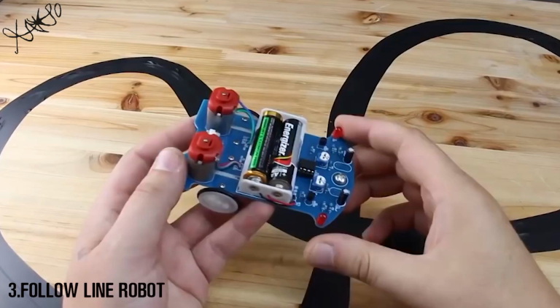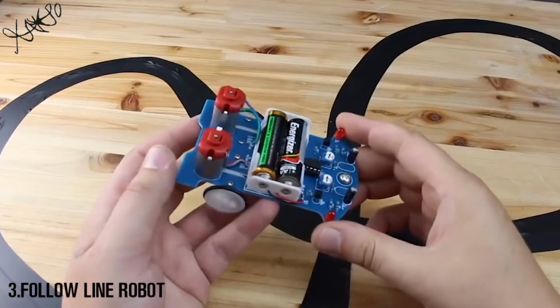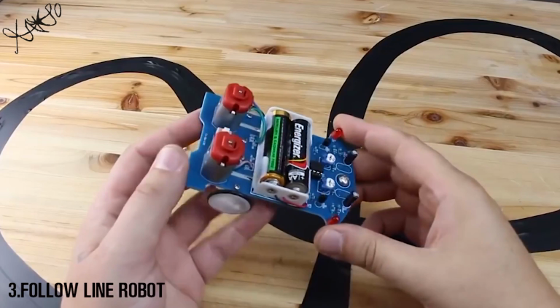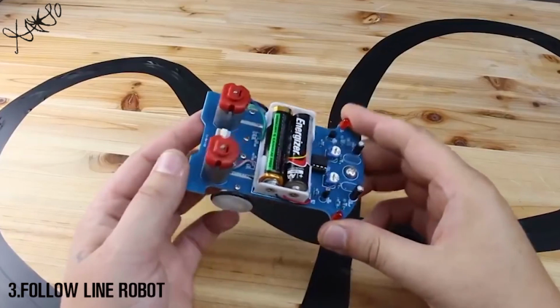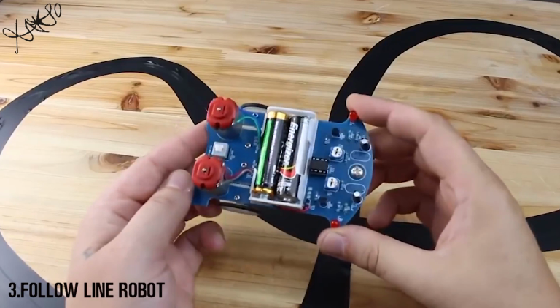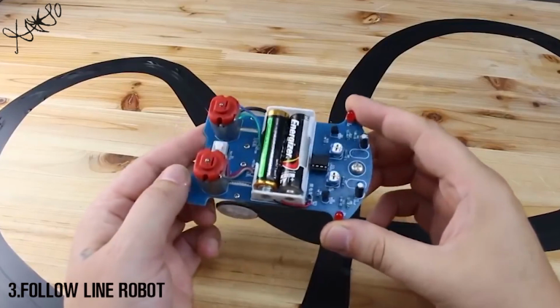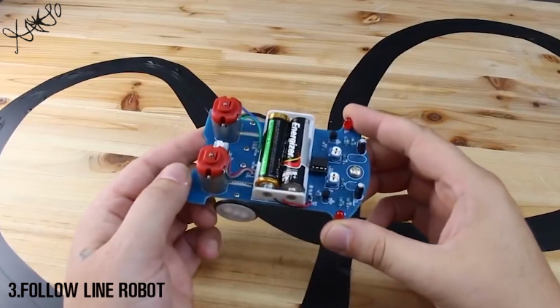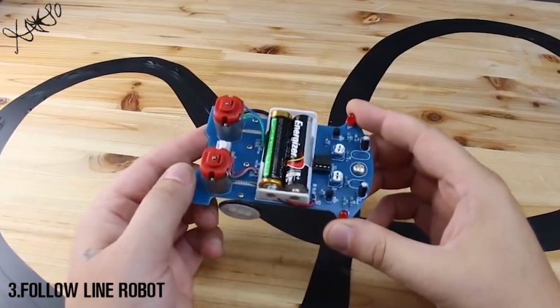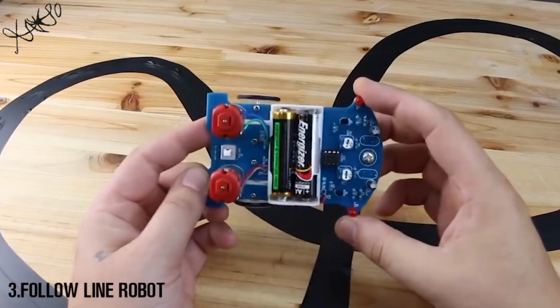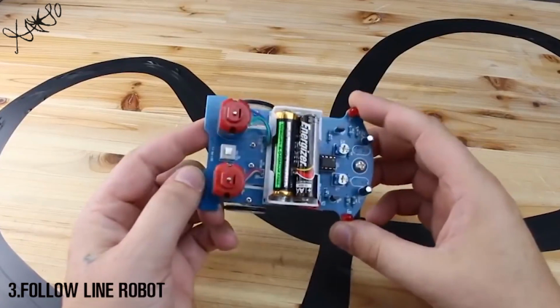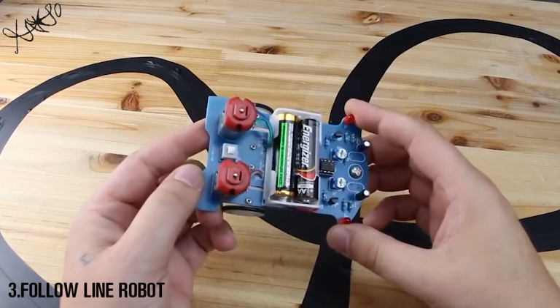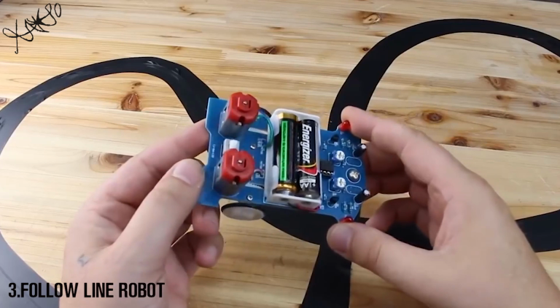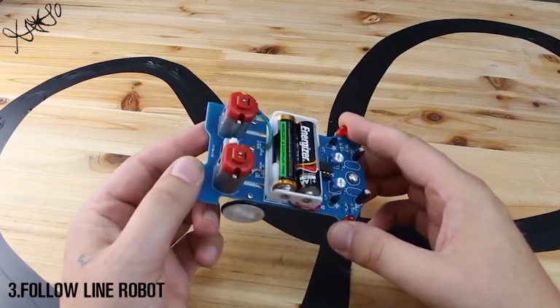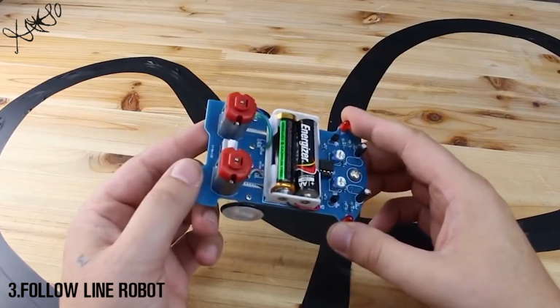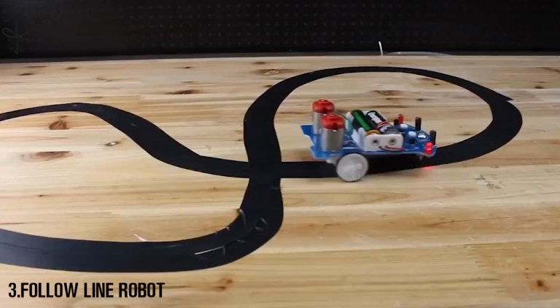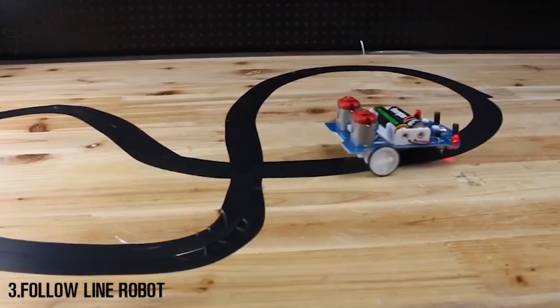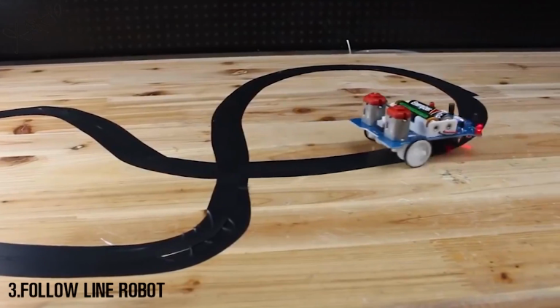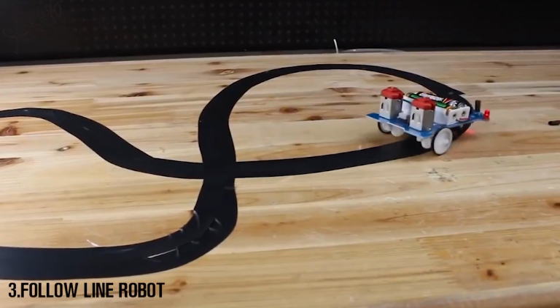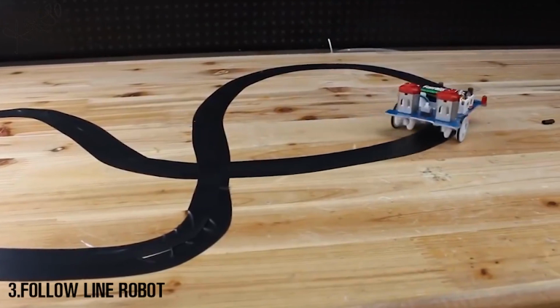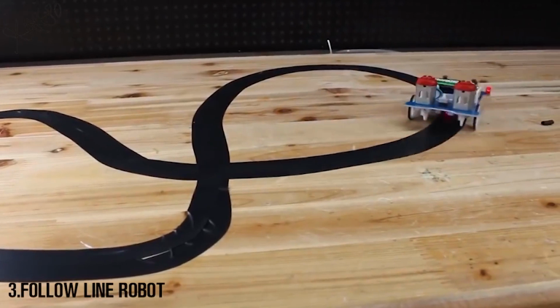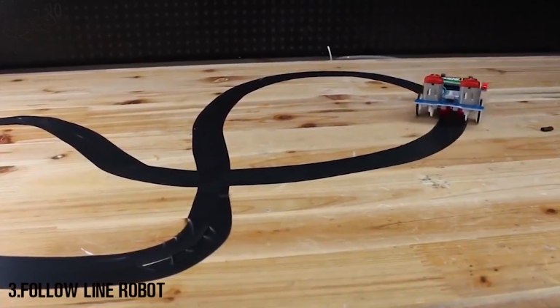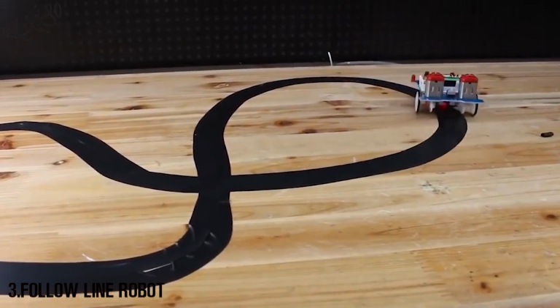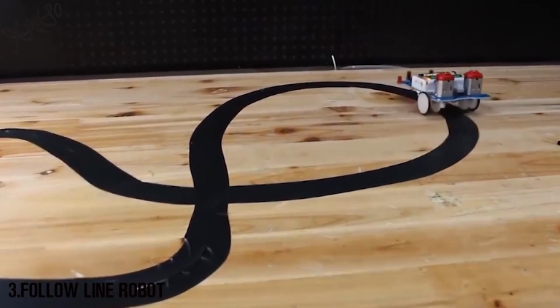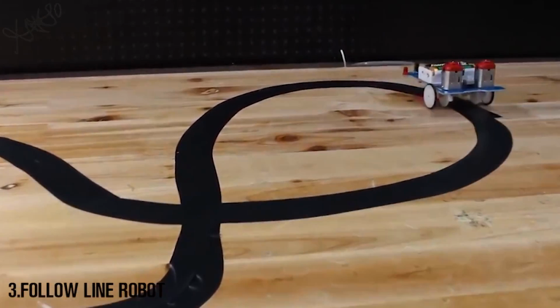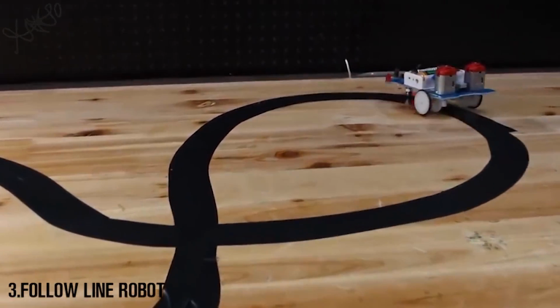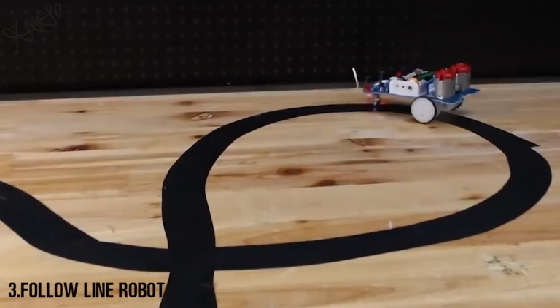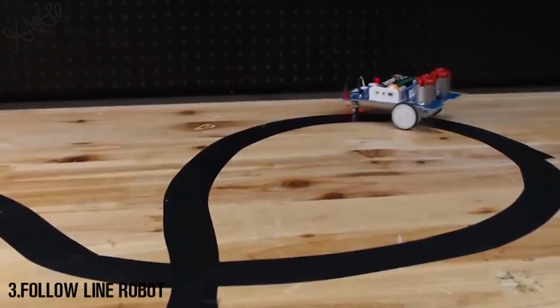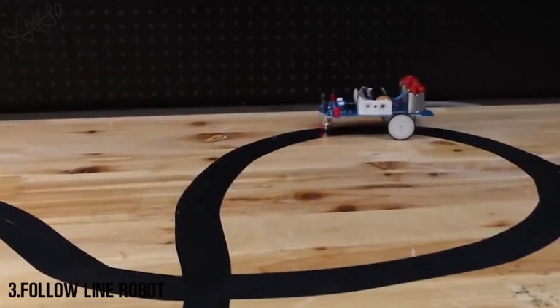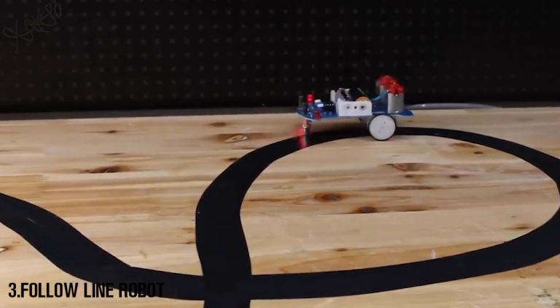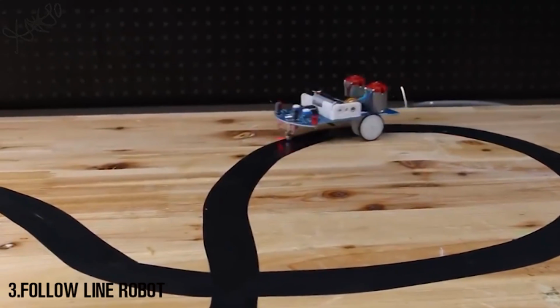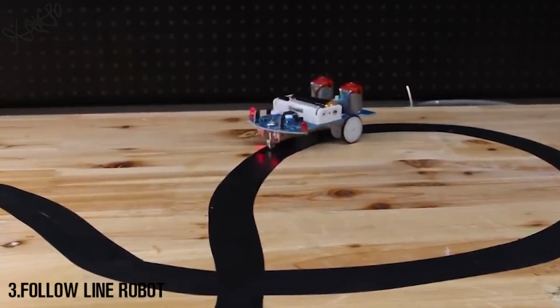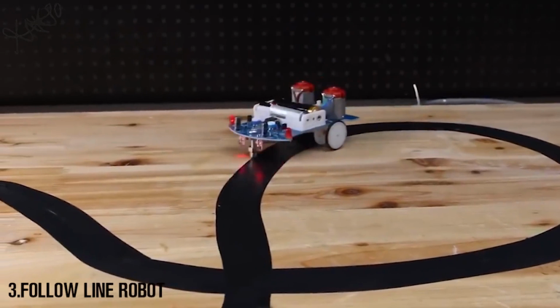The line follower robot is finished and here it is driving, controlled by a black line. I really enjoyed building it and this is a super learning experience.